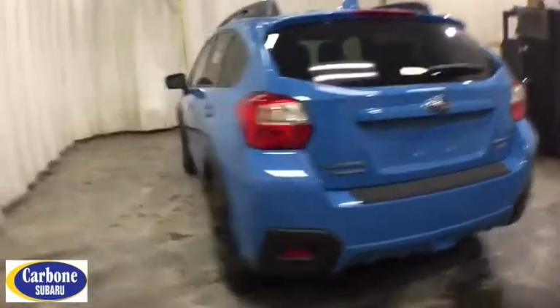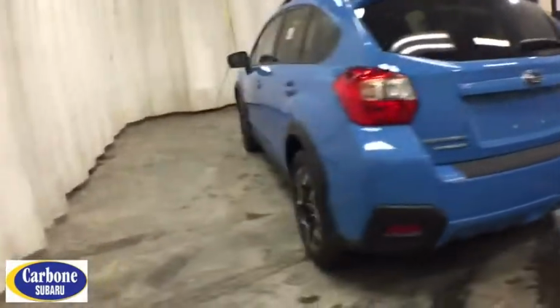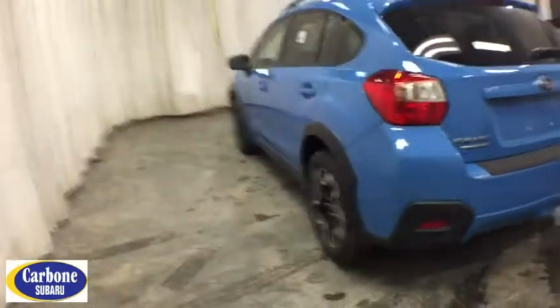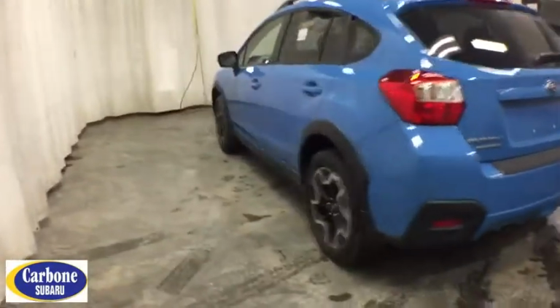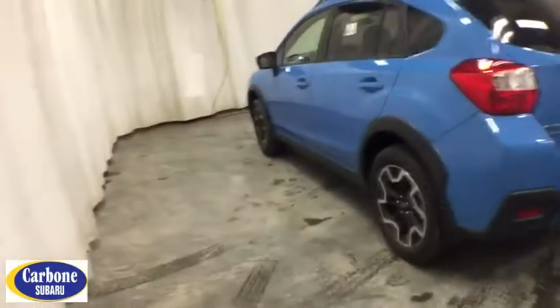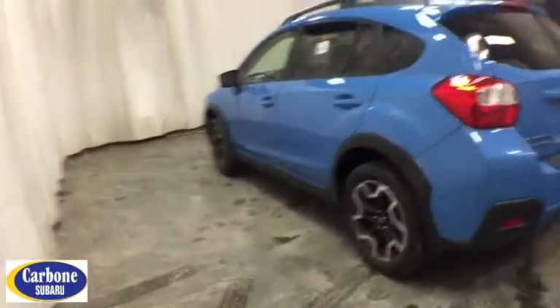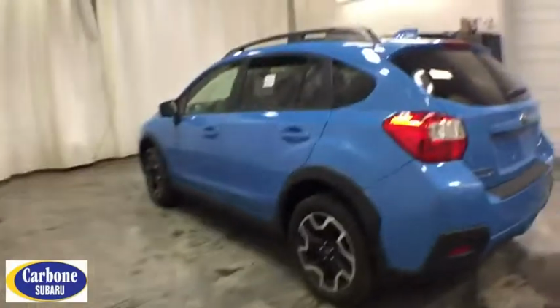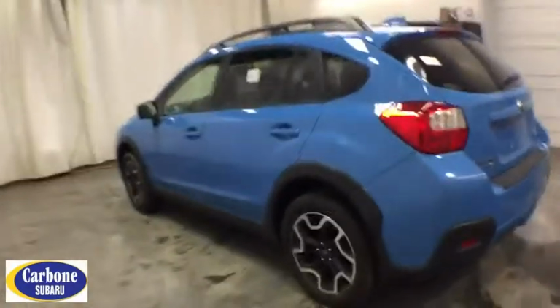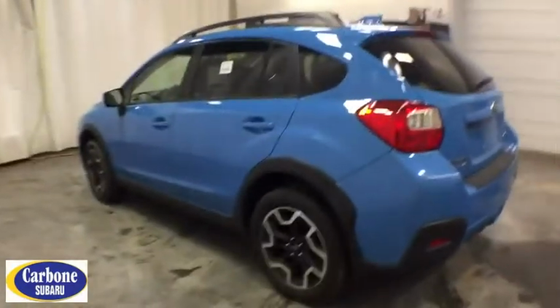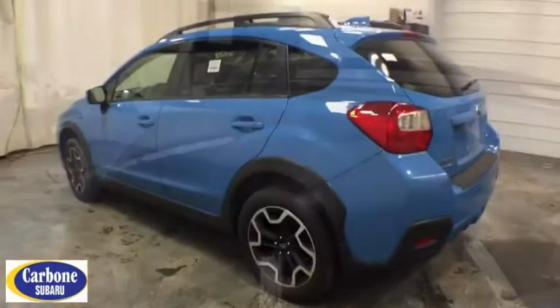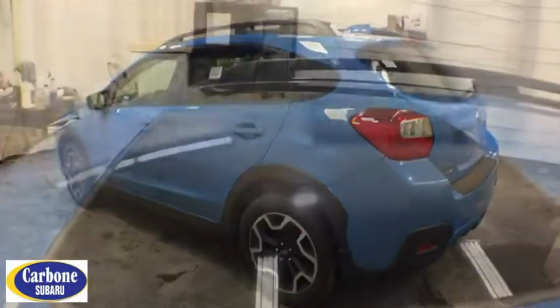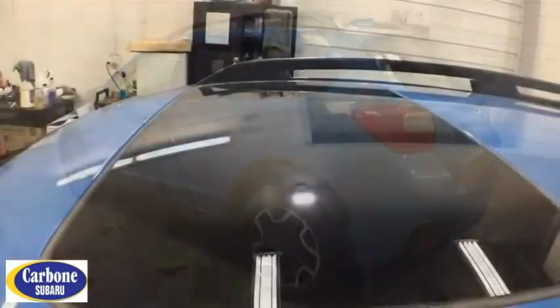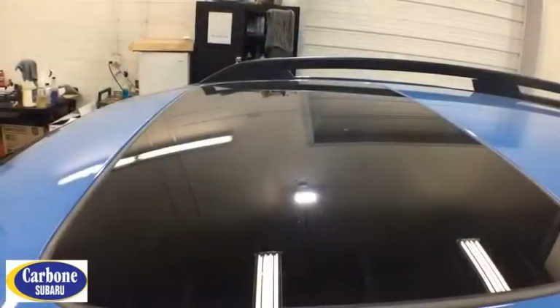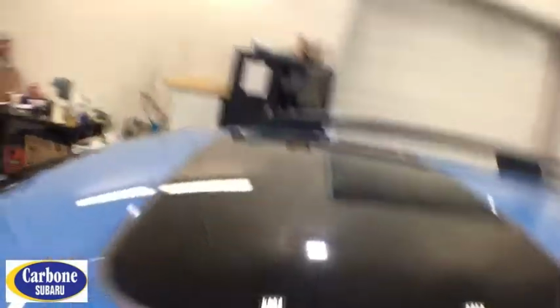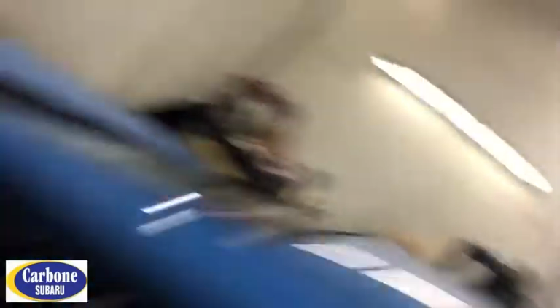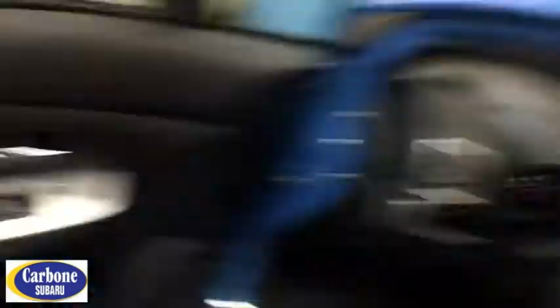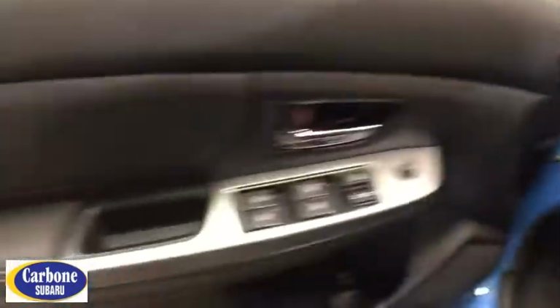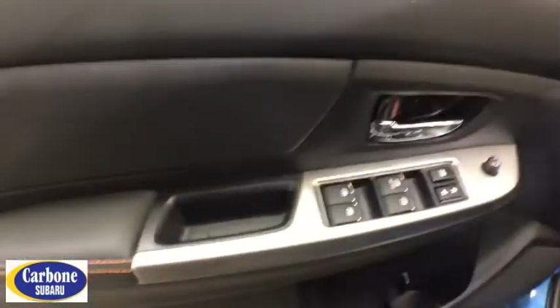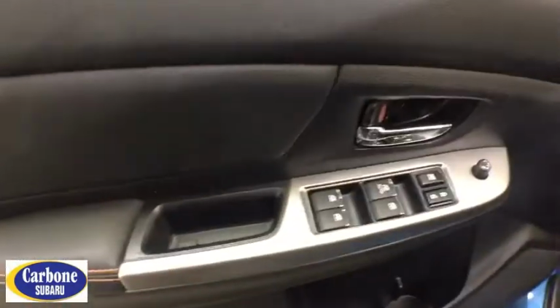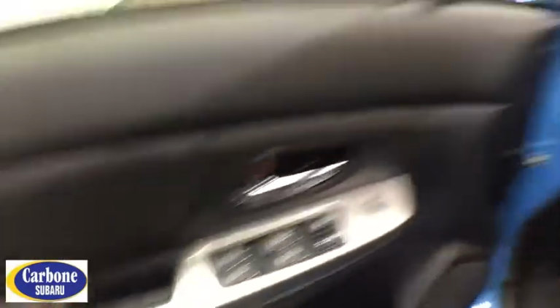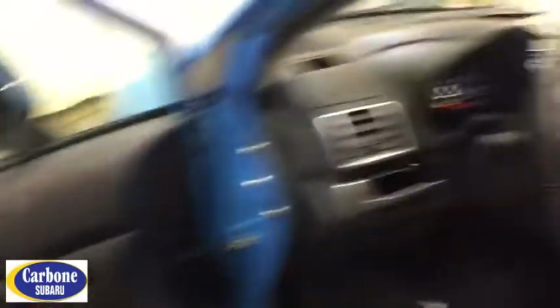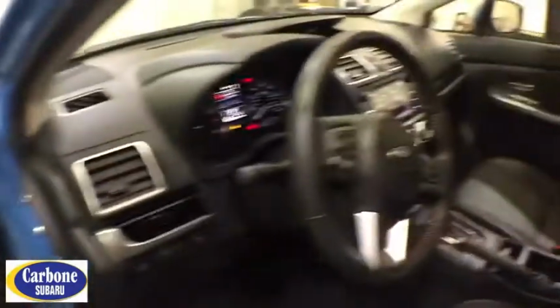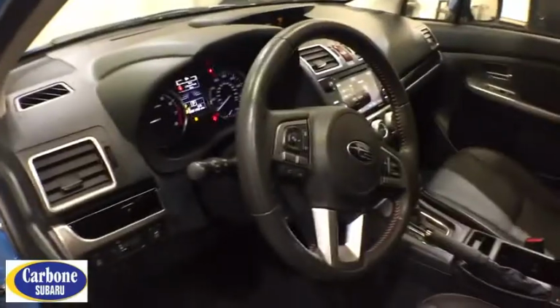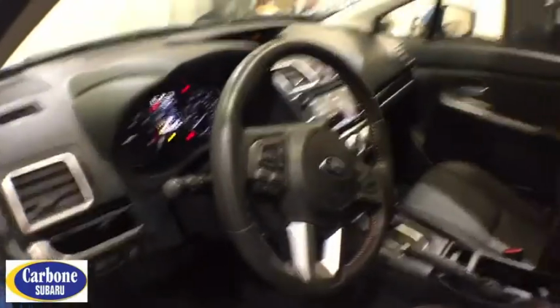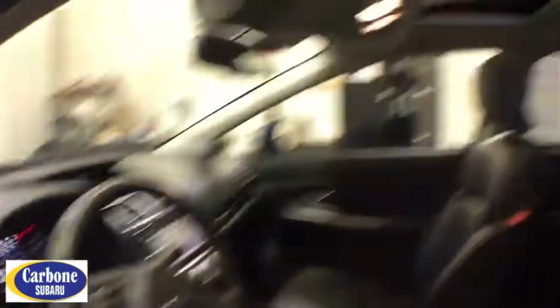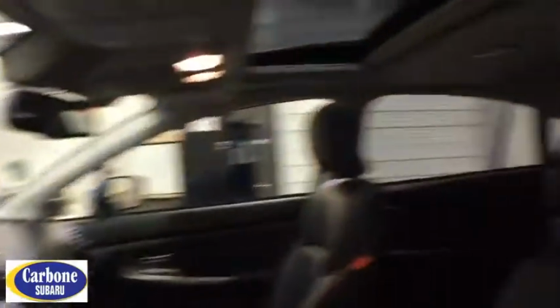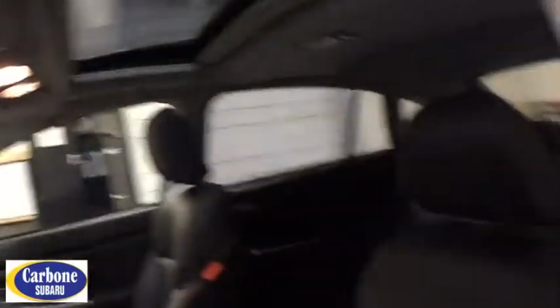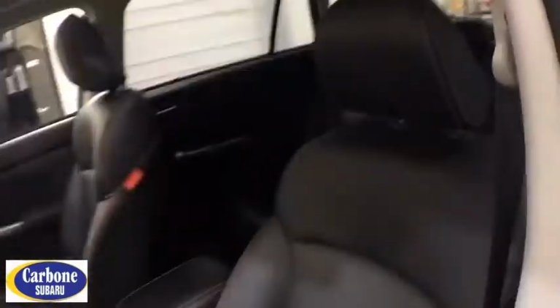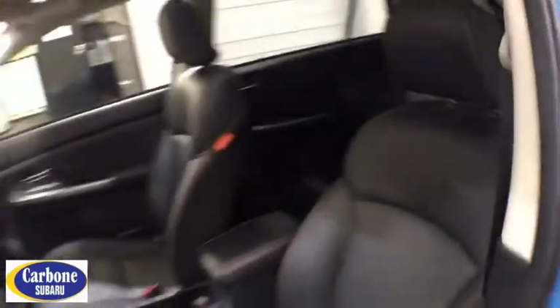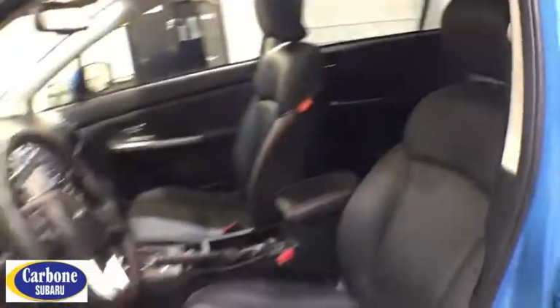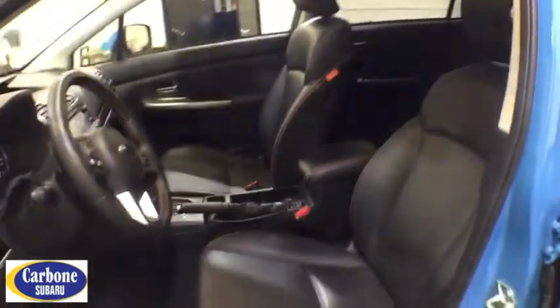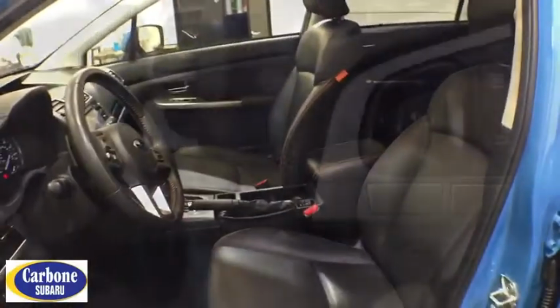And since it's a Subaru, you know the XV Crosstrek is built to last. This vehicle has less than 35,000 miles. Here are some of this vehicle's great options.